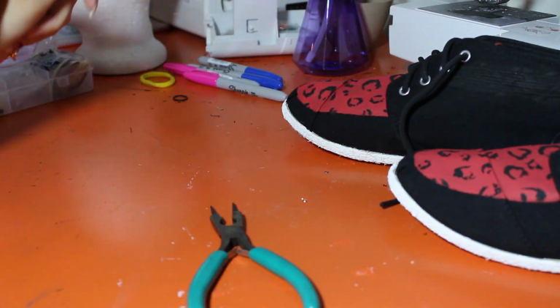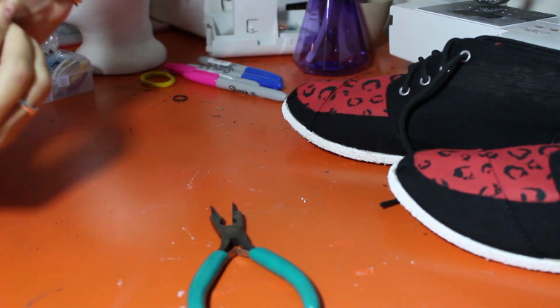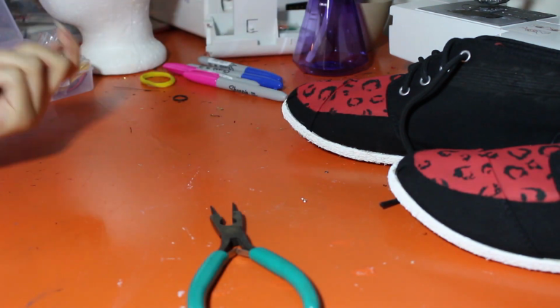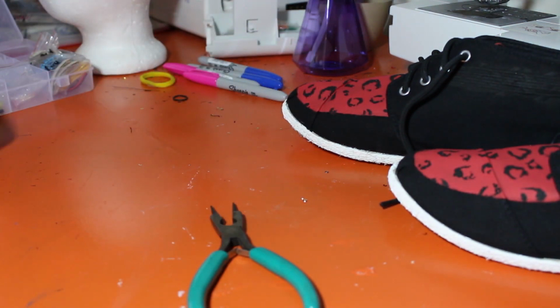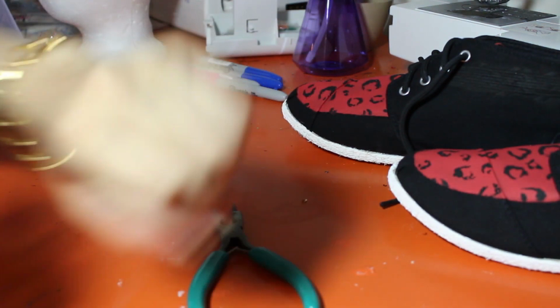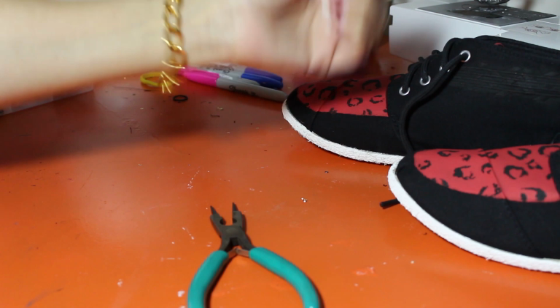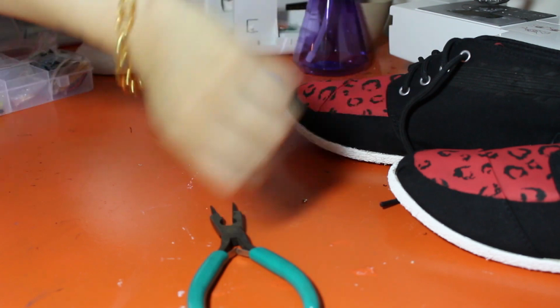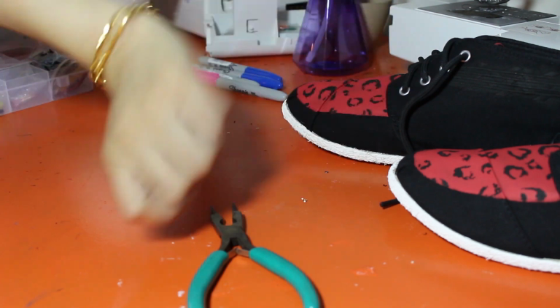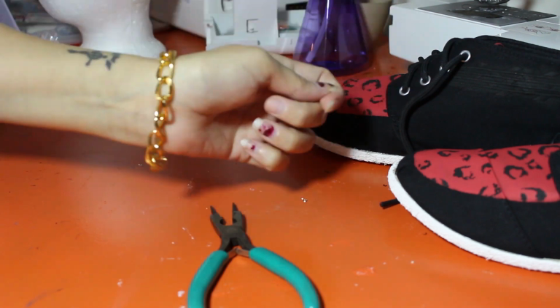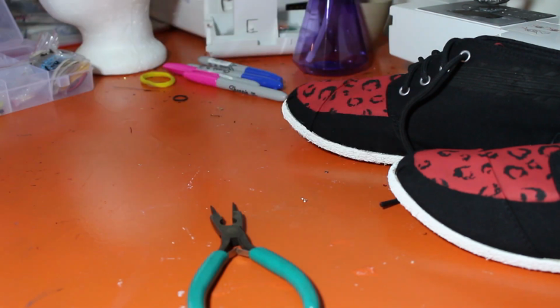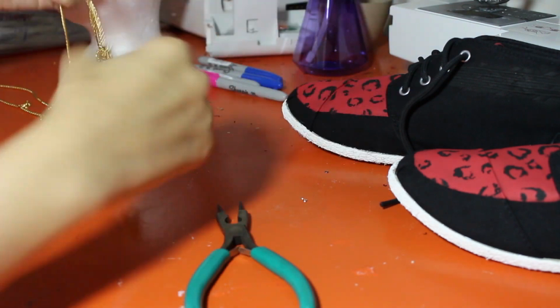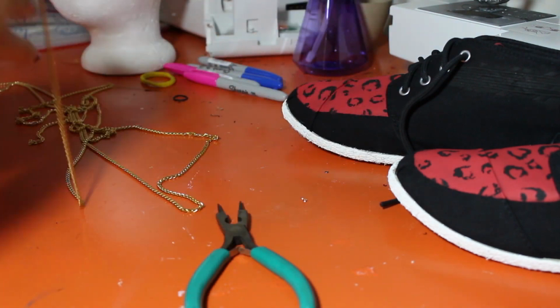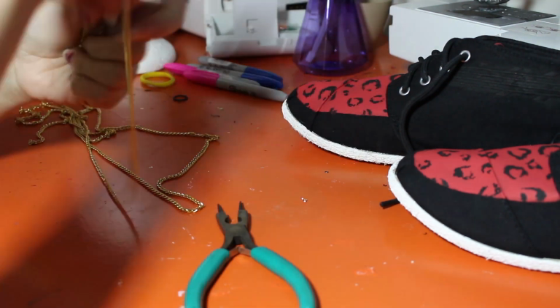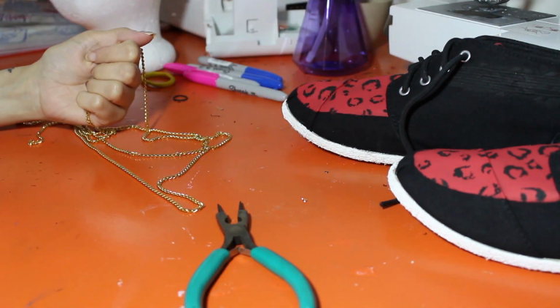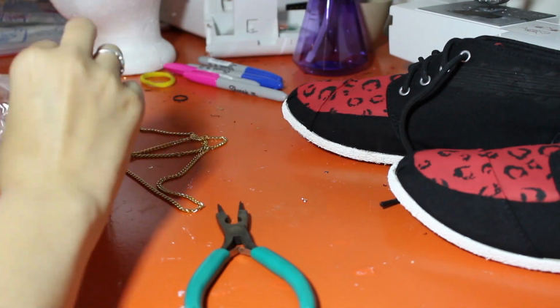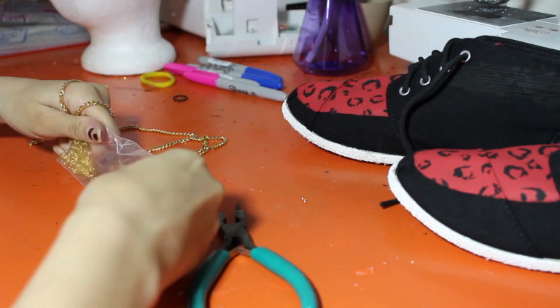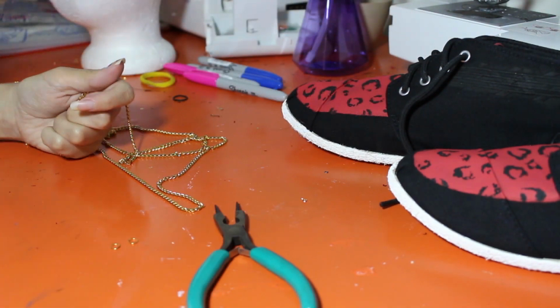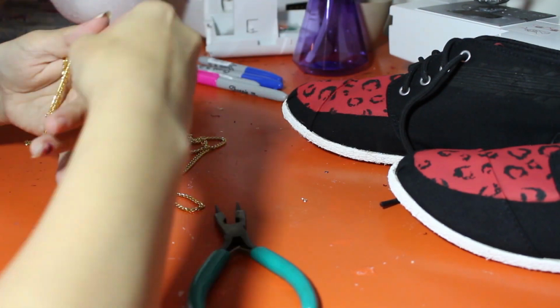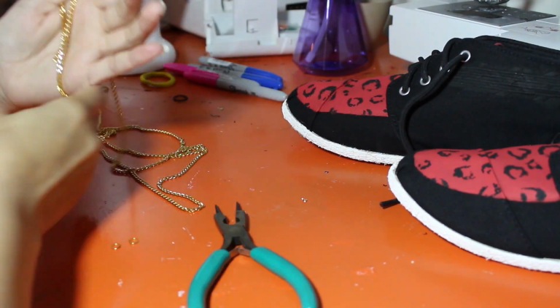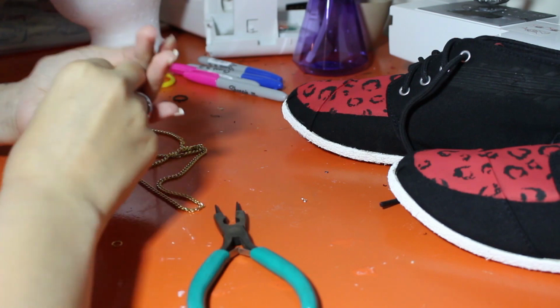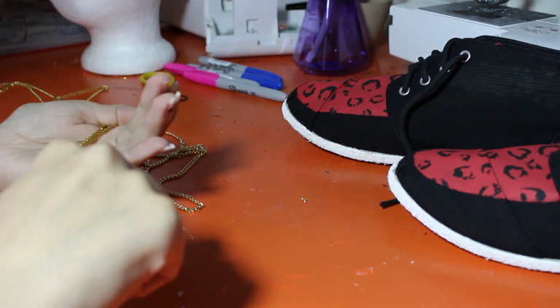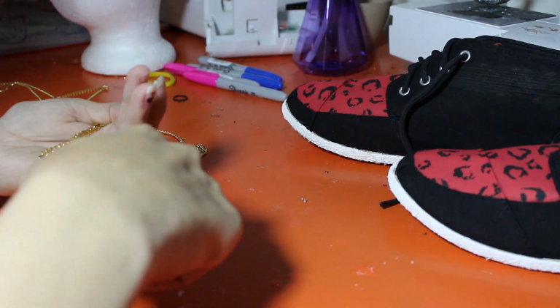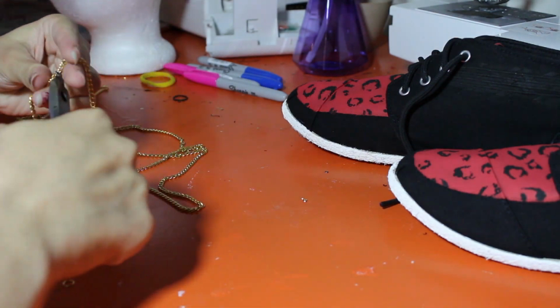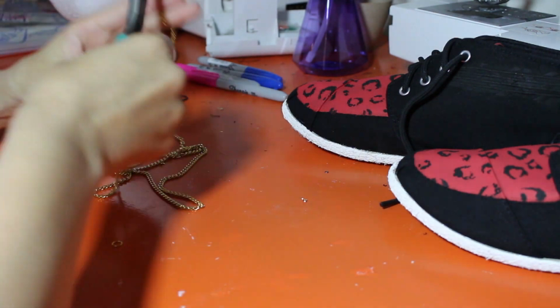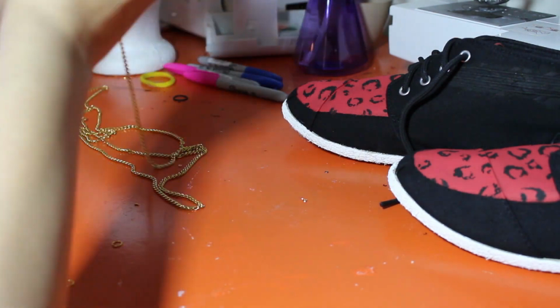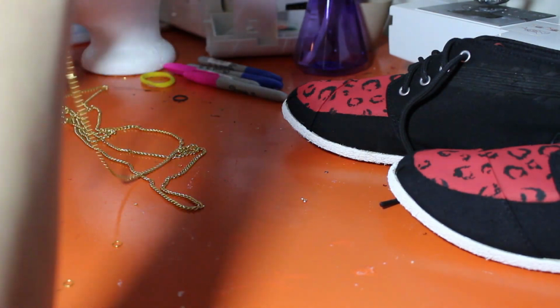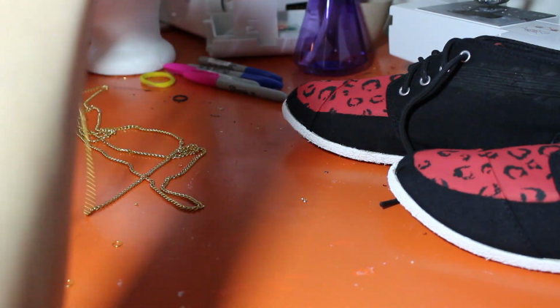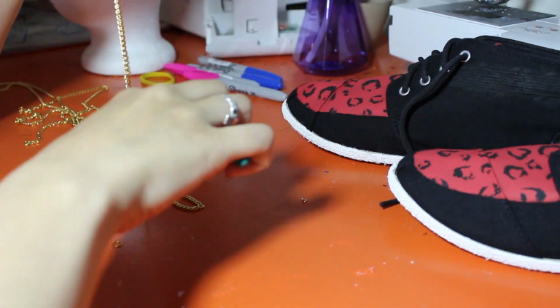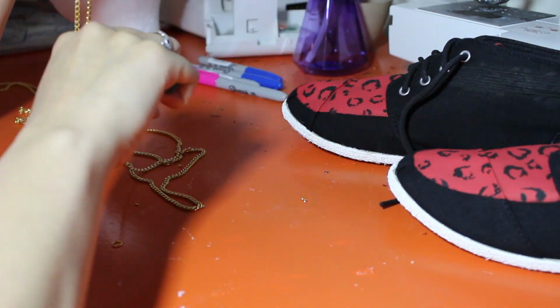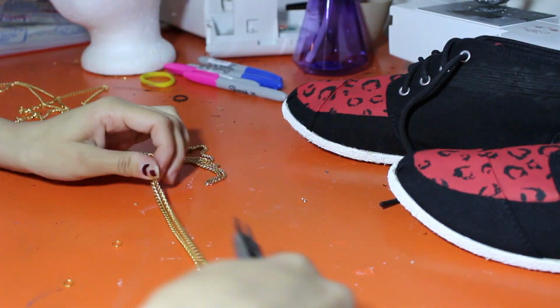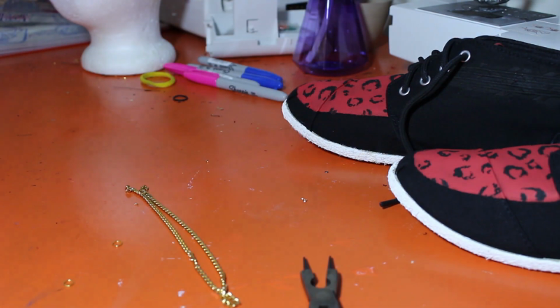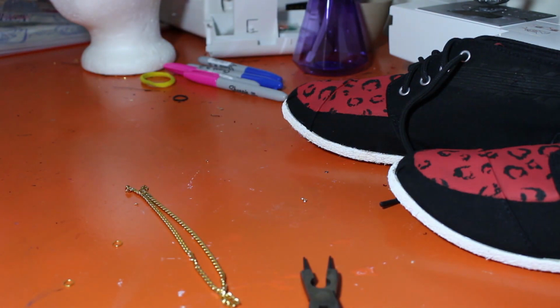To make the smaller chains that go around her hand, I took a thinner chain and I just attached those using a jump ring together fully. I didn't use a clasp or anything because those were going to be easy enough to slide on and off.